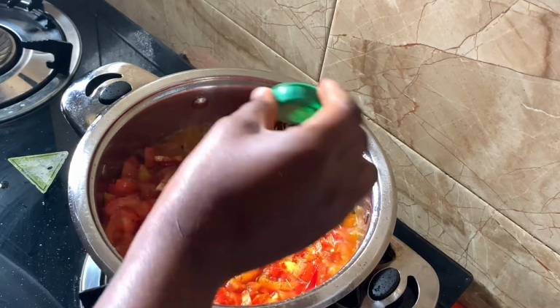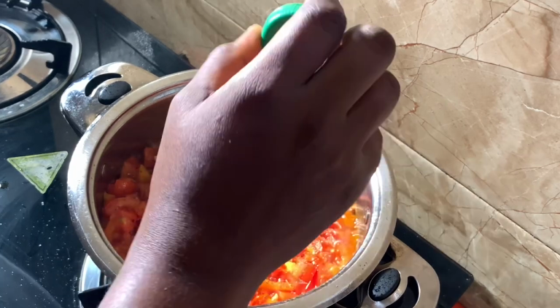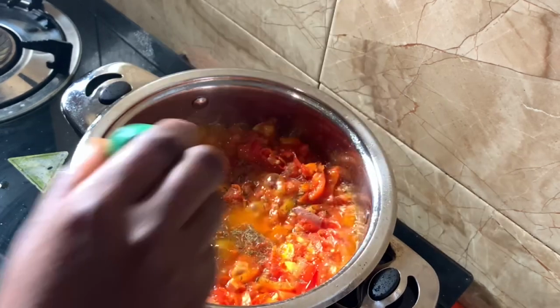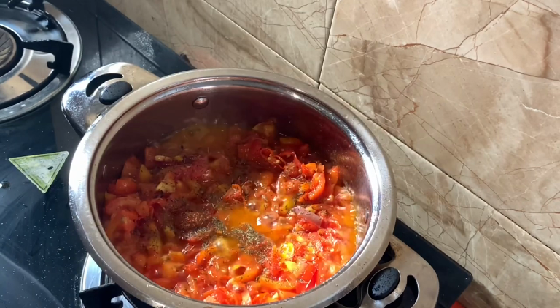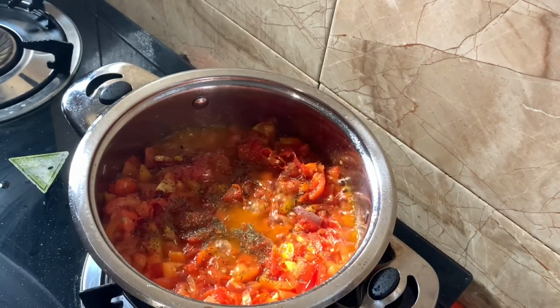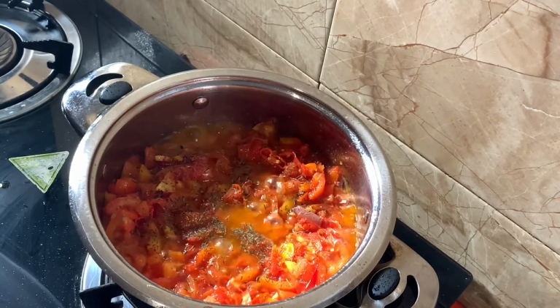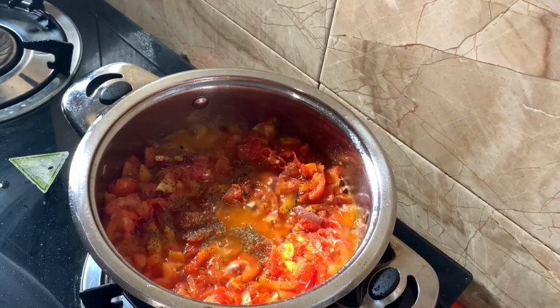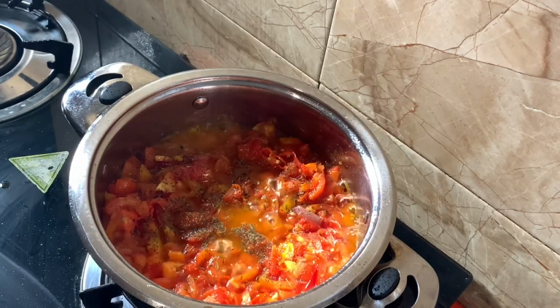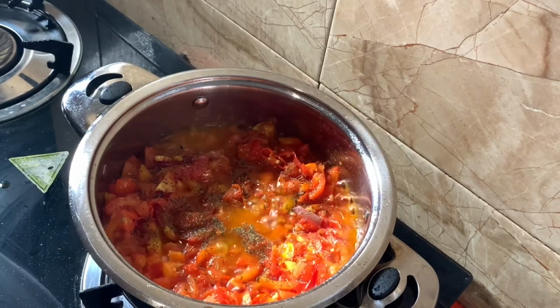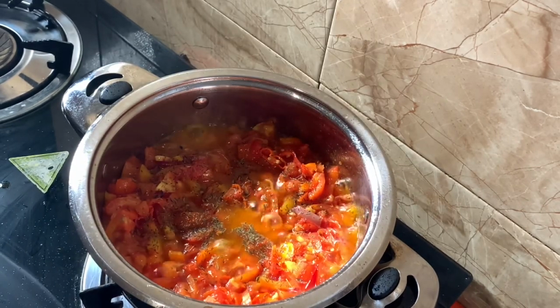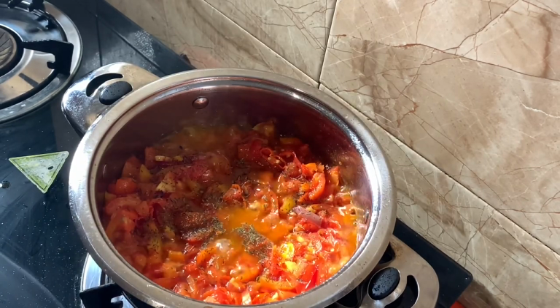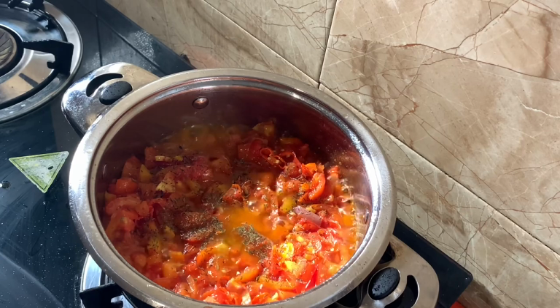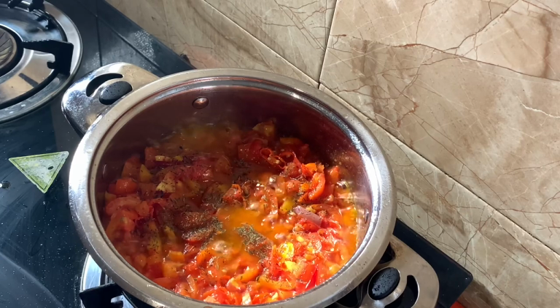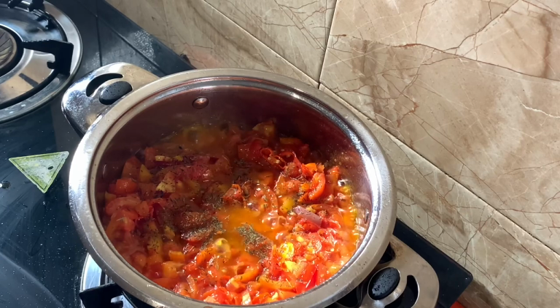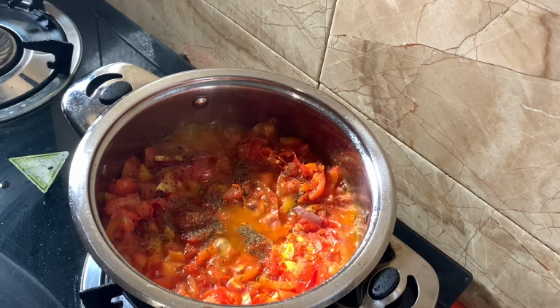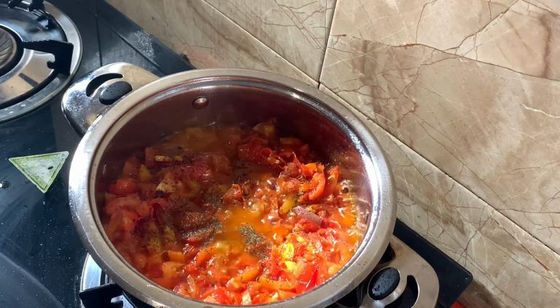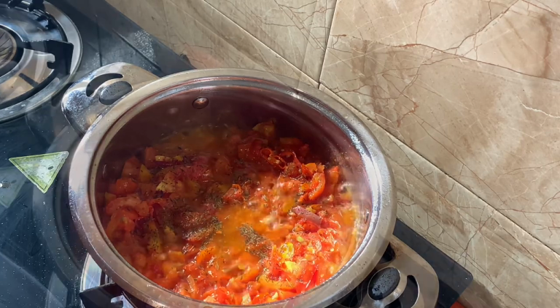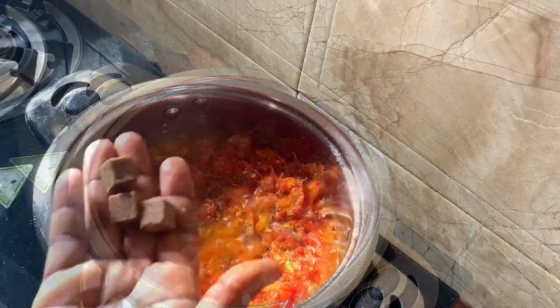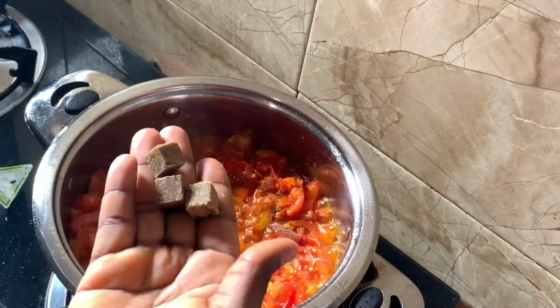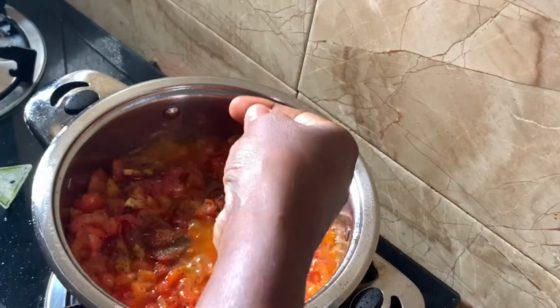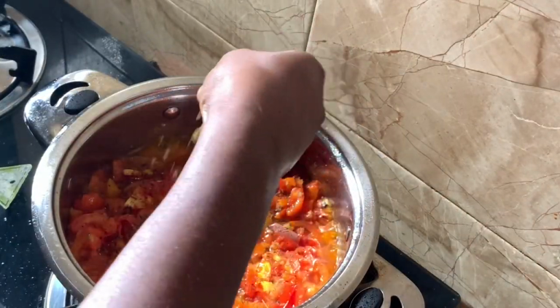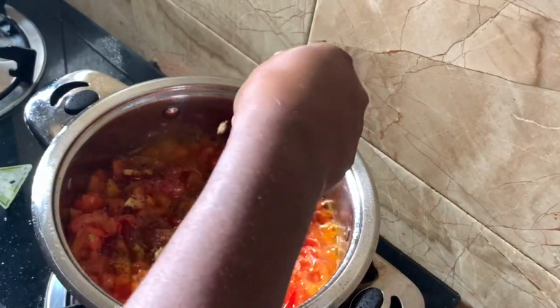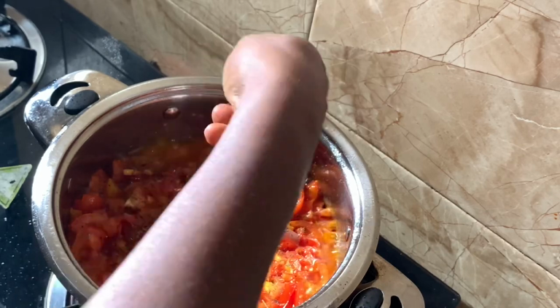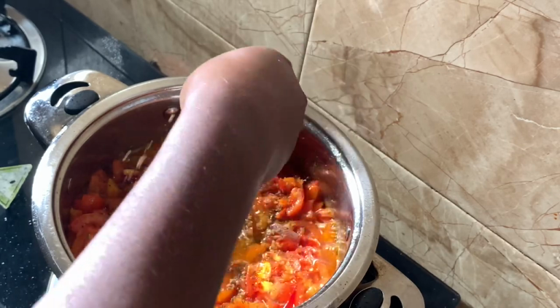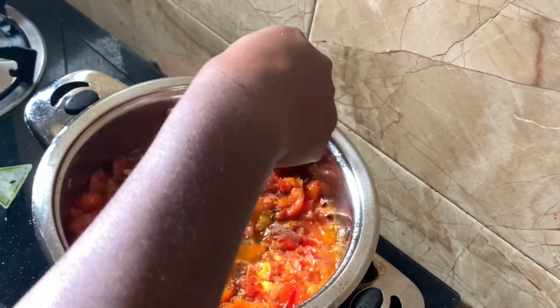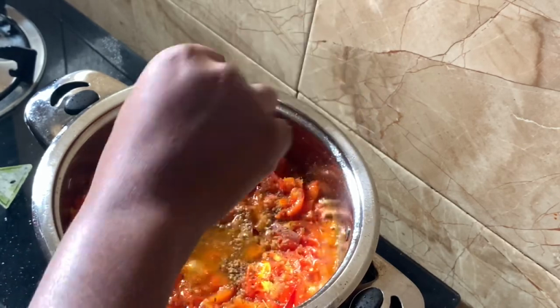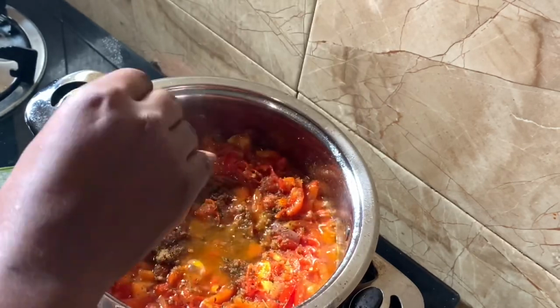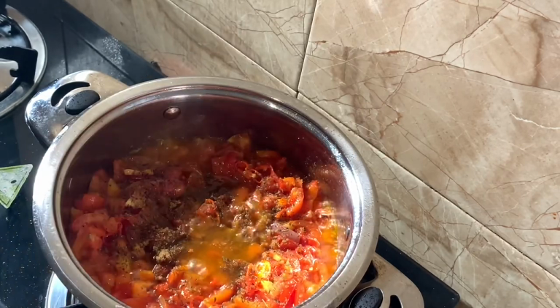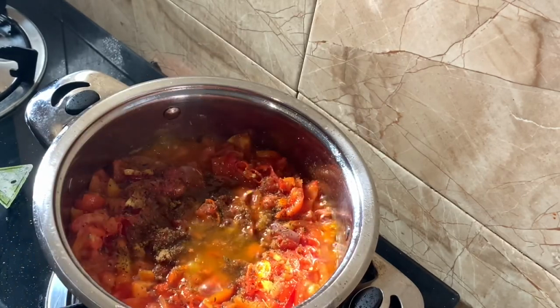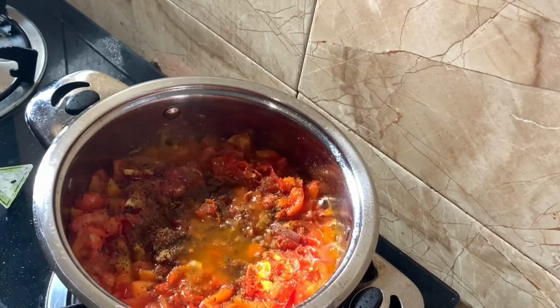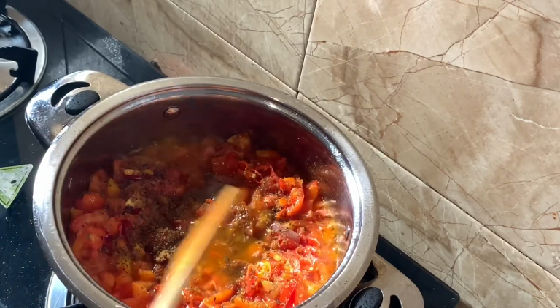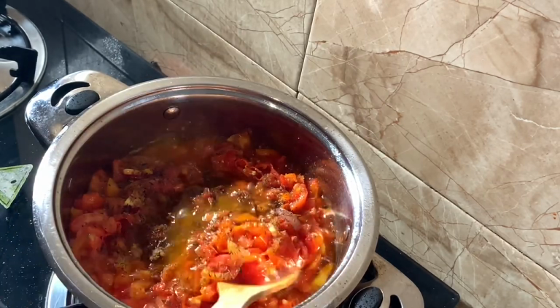Yes, I'll allow it to steam because tomatoes have this sour taste which I don't want coming out in my sauce. I'm not frying frying — I'm just steaming it for some time.